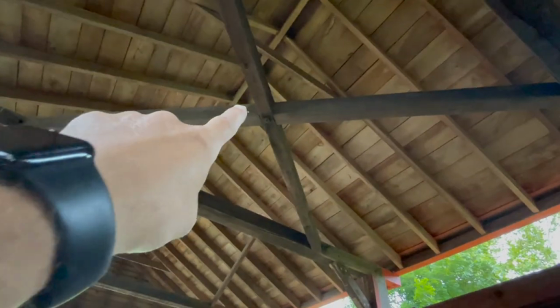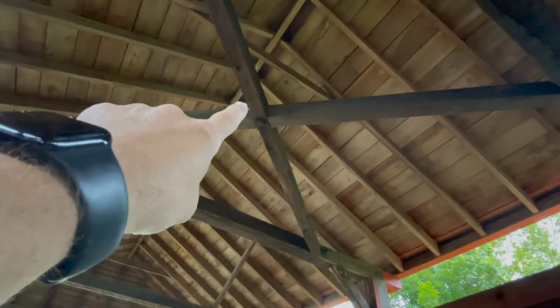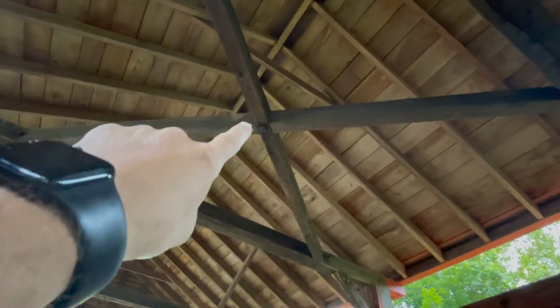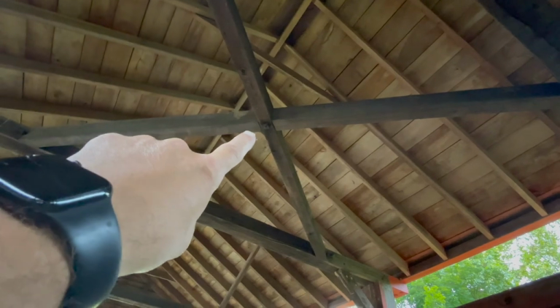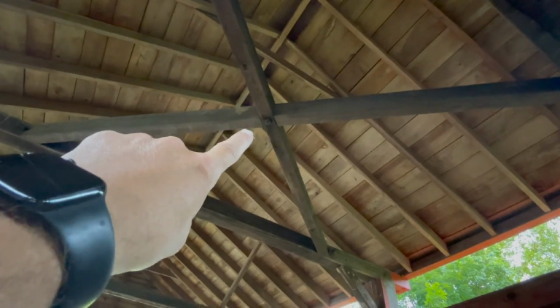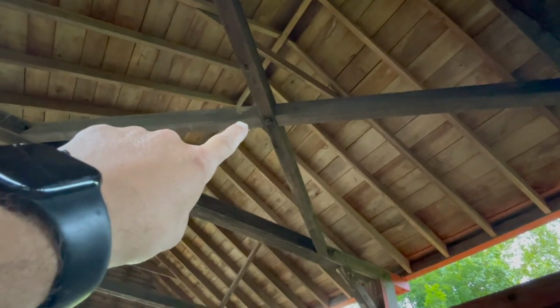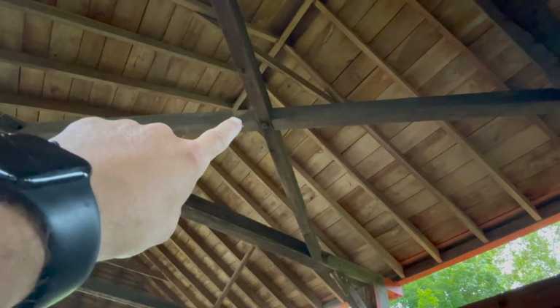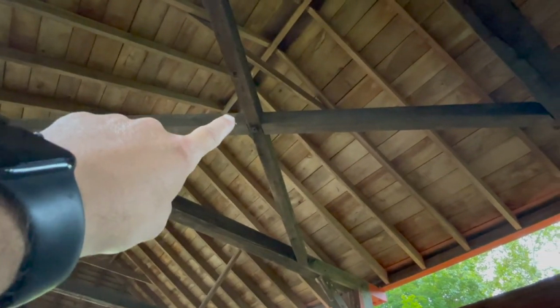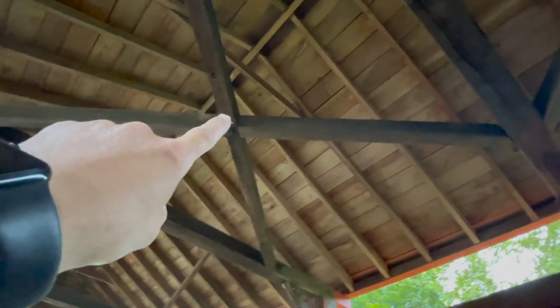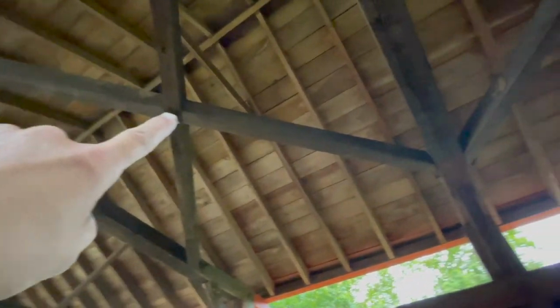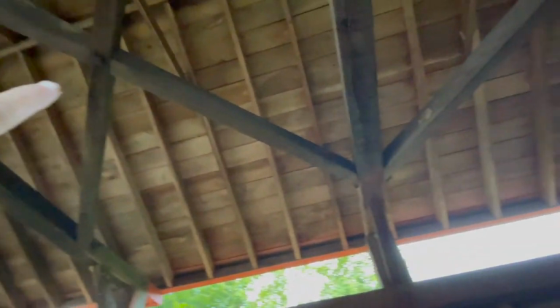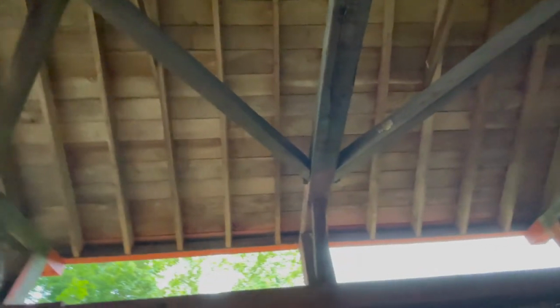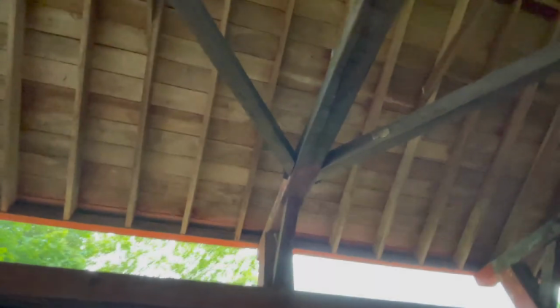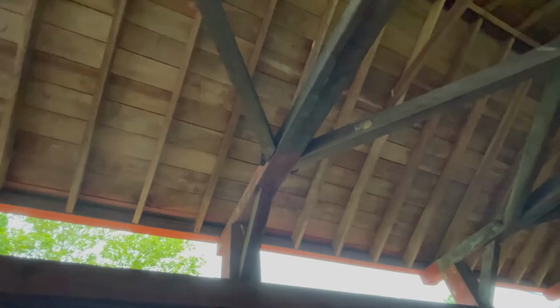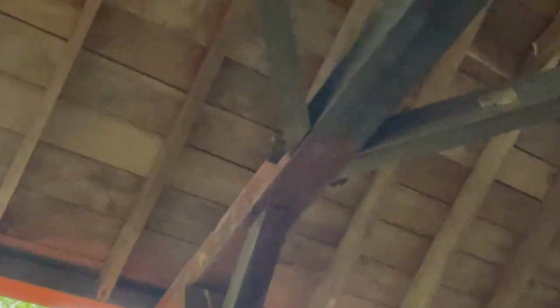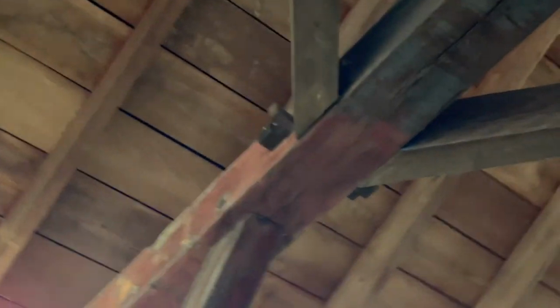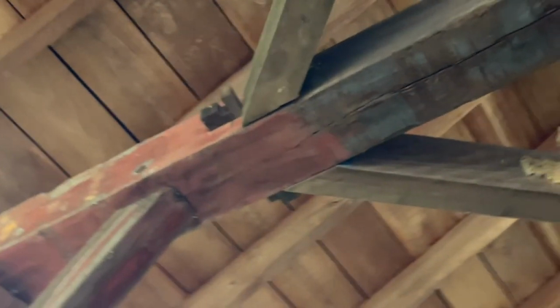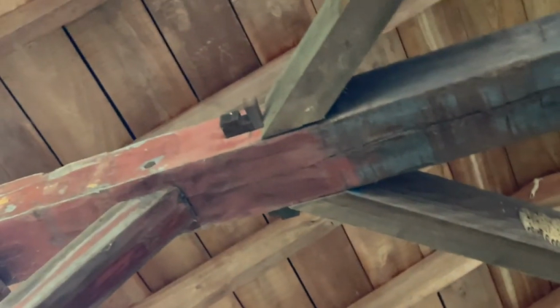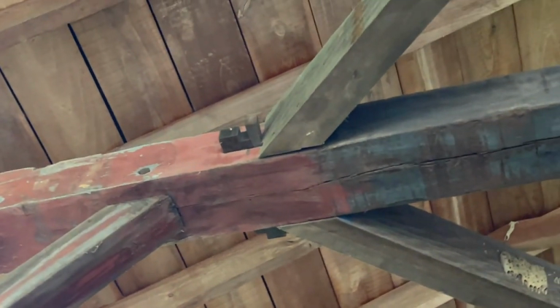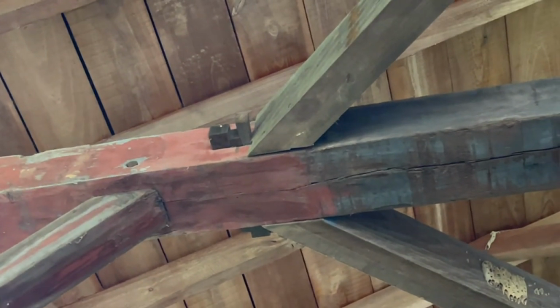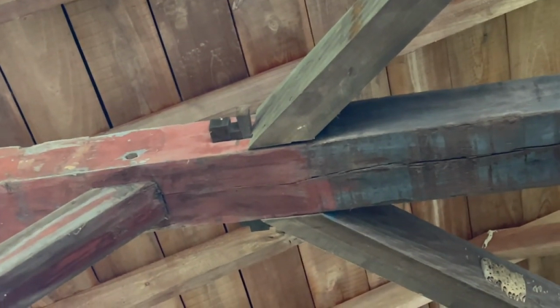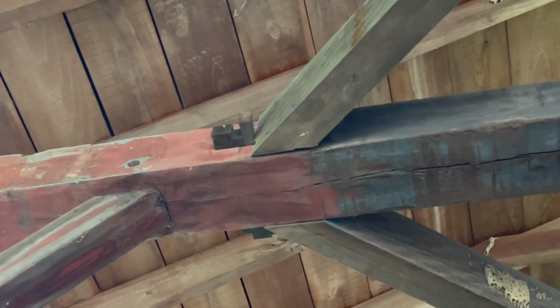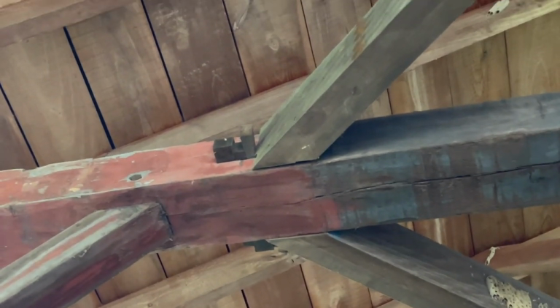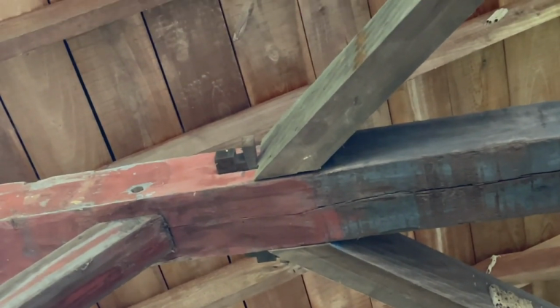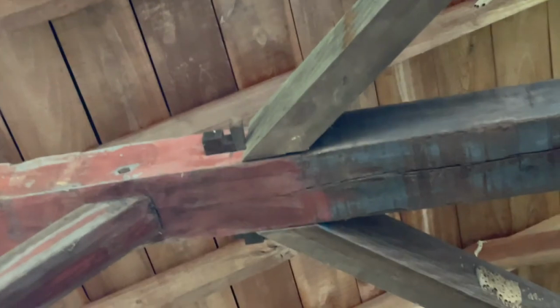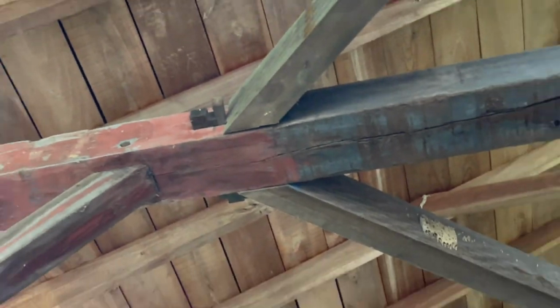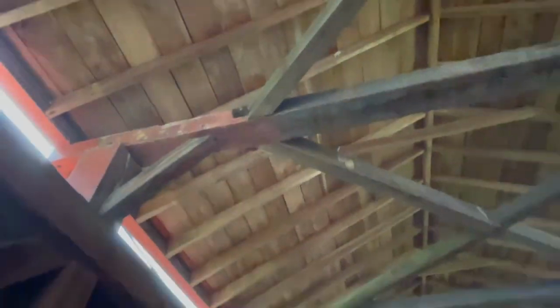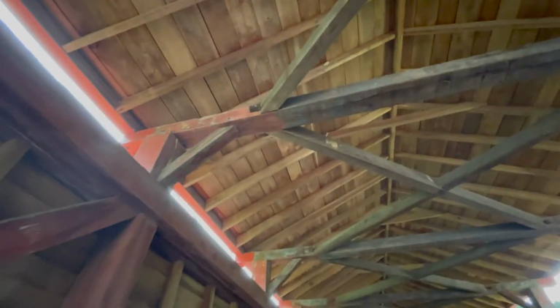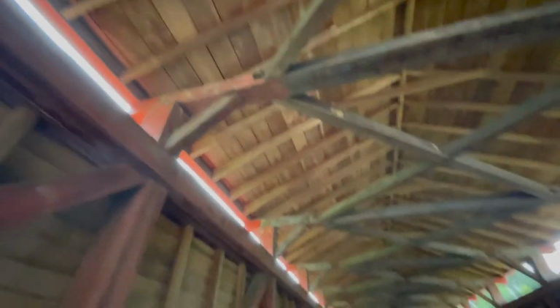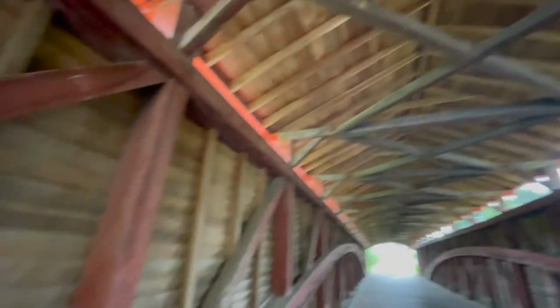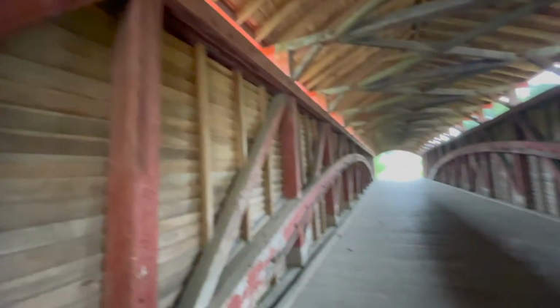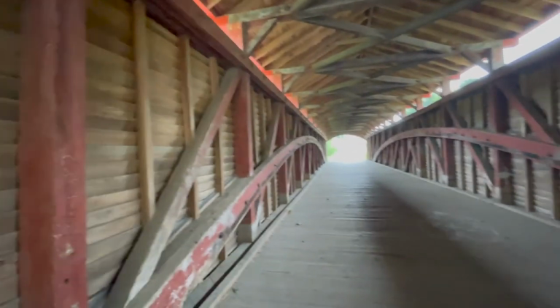With a steel reinforcement right there in the center, drilled down through the two so they don't move. And of course it comes over to this one and does the same thing — with the wood sticking through there. Remember, this was built in 1853. Nails were a premium, especially at this time.